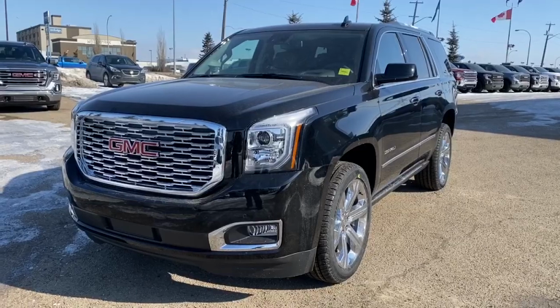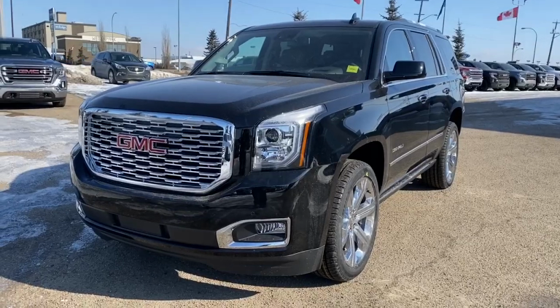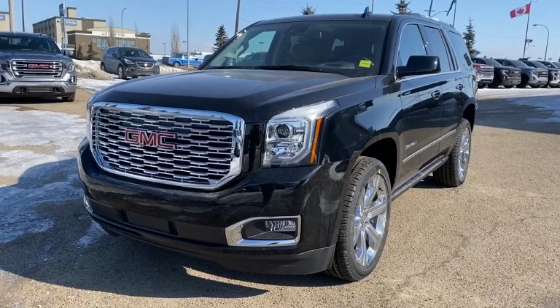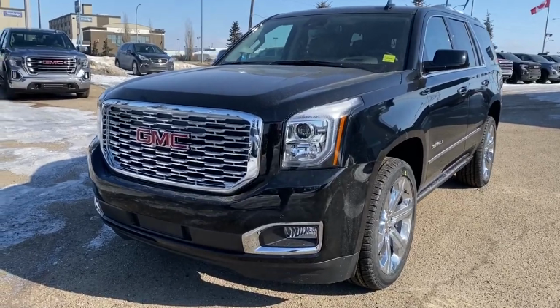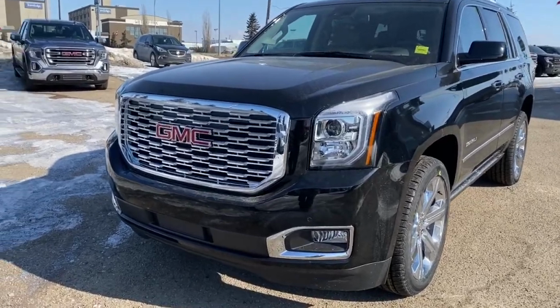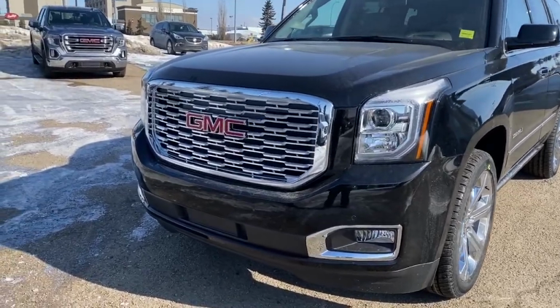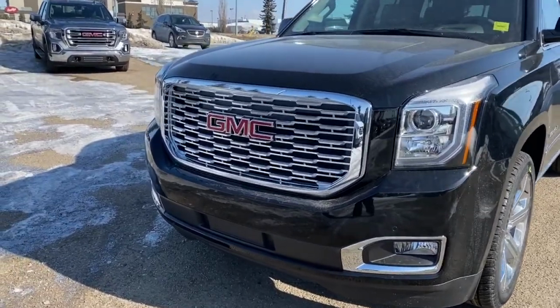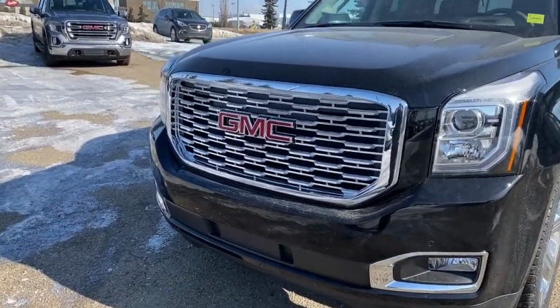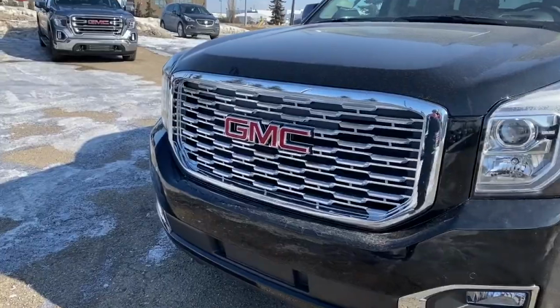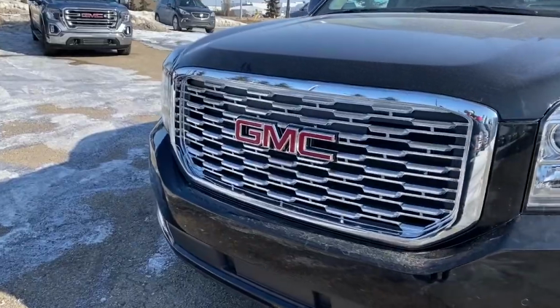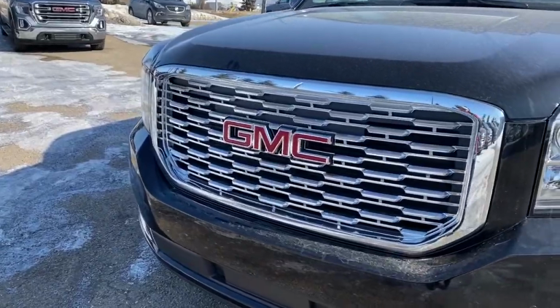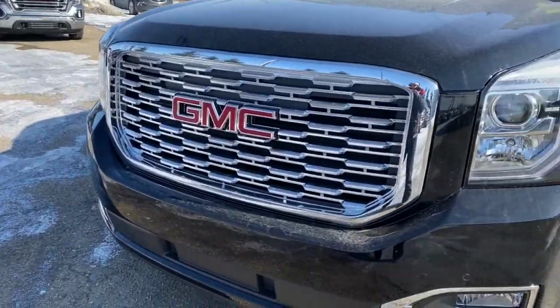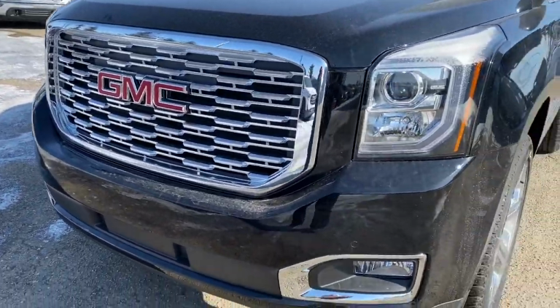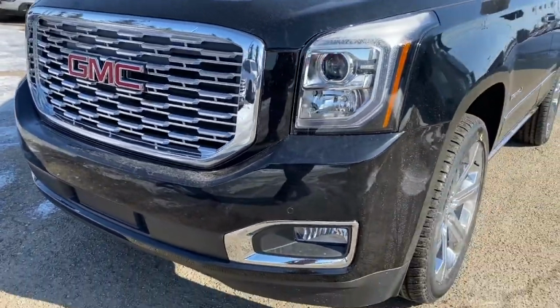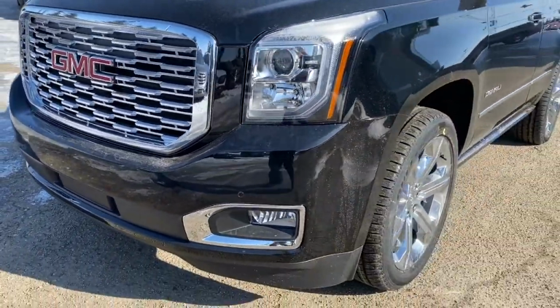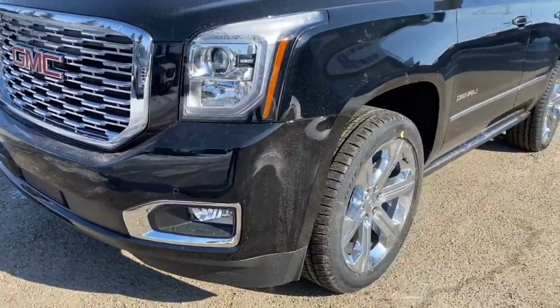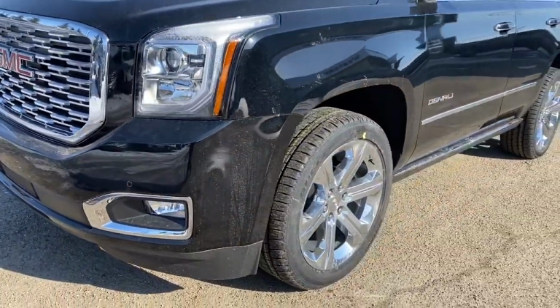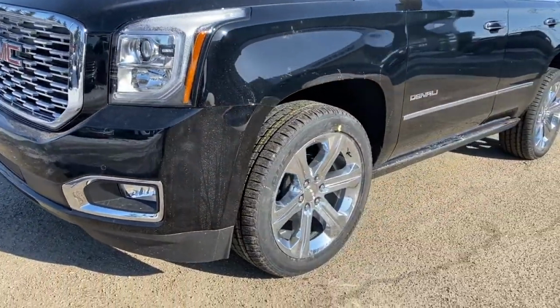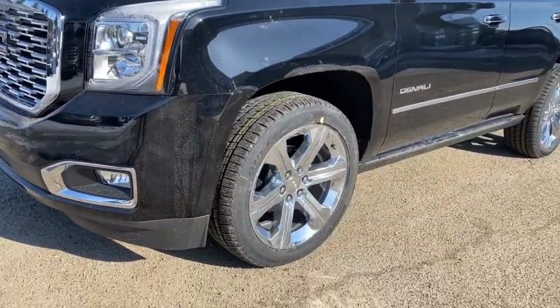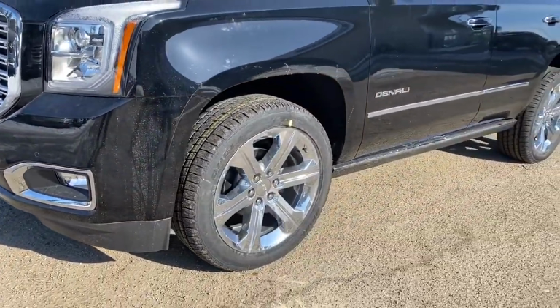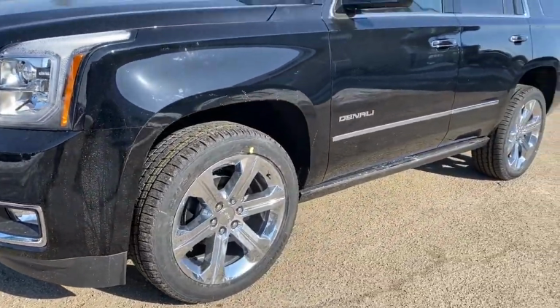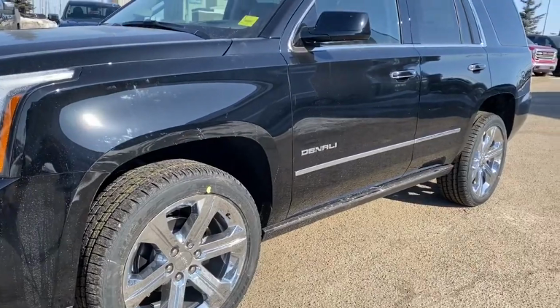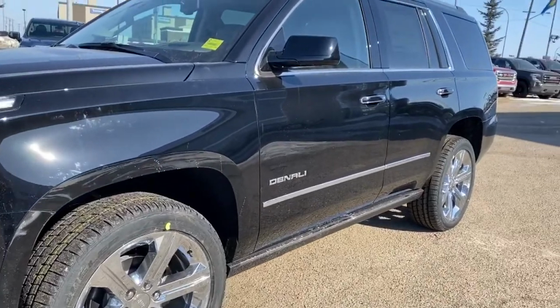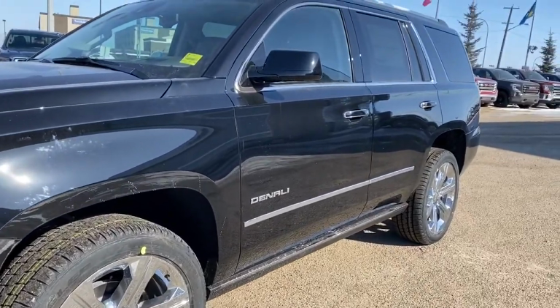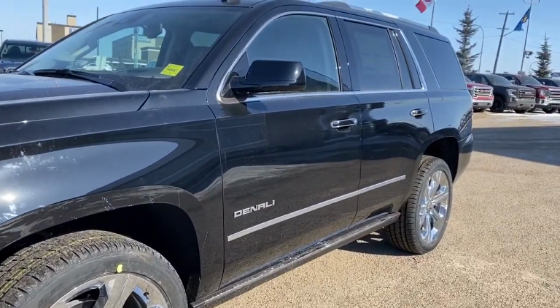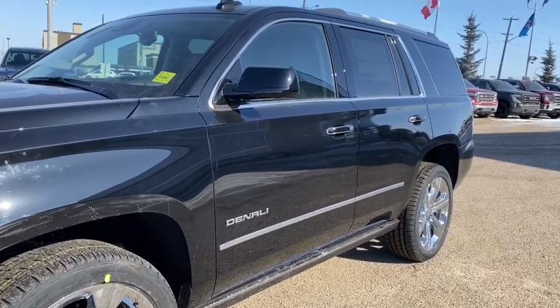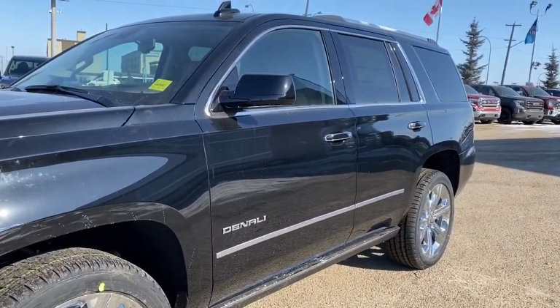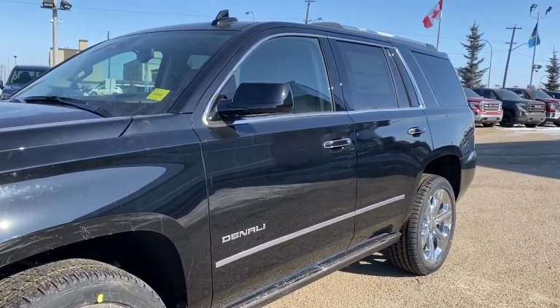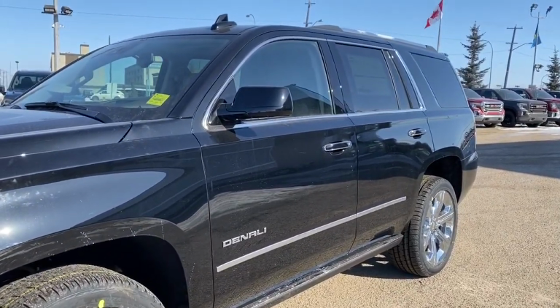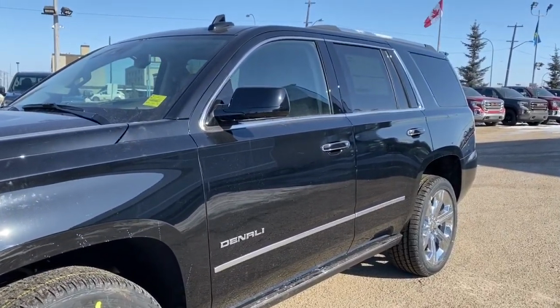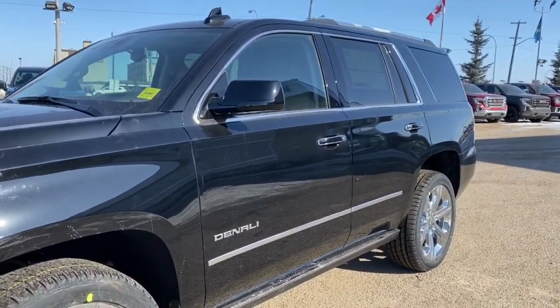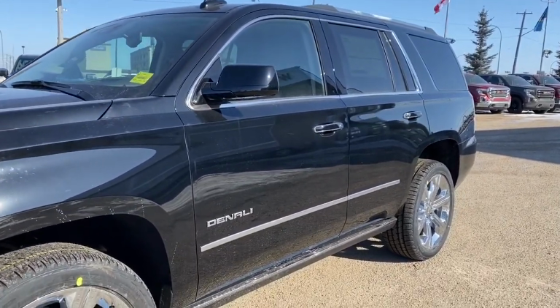At the front of the Yukon Denali we've got that unique Denali grille. We've also got fog lights and 22-inch wheels. Our side mirrors have our side blind zone alert. At the top we've got roof rails.